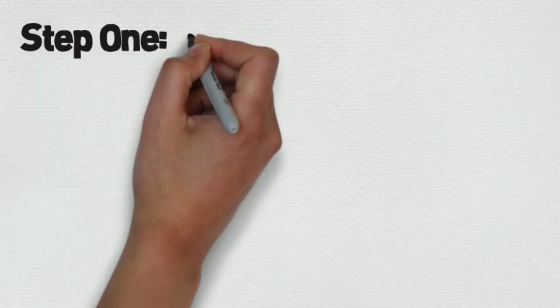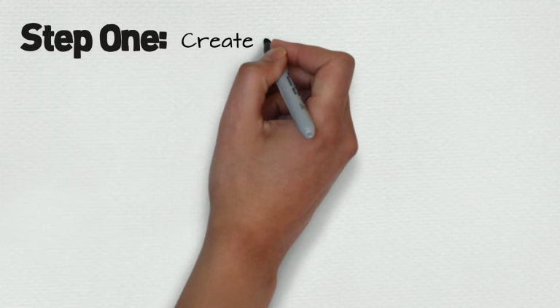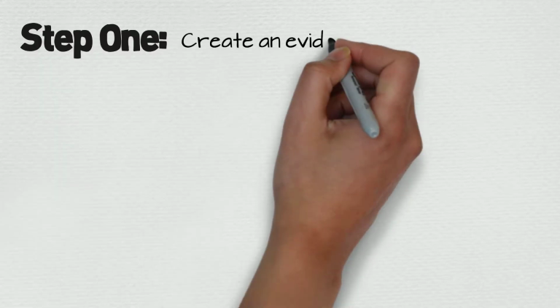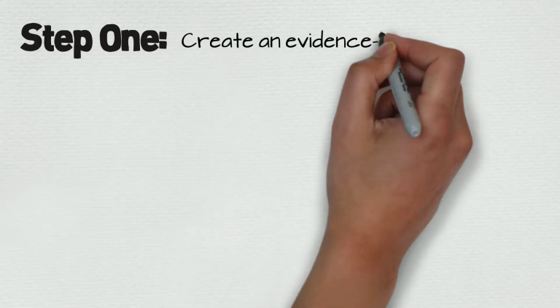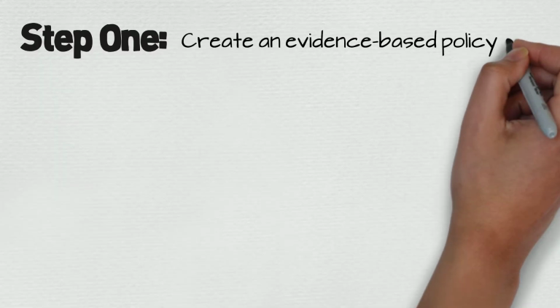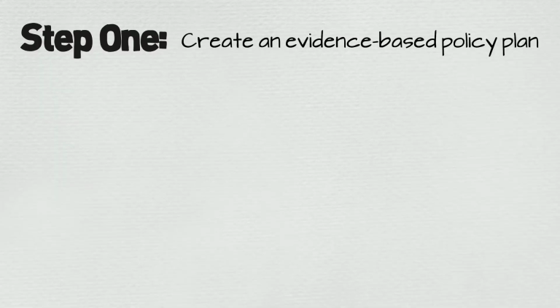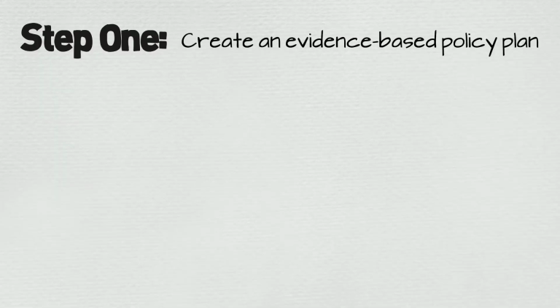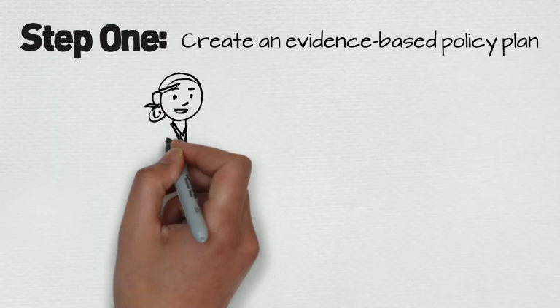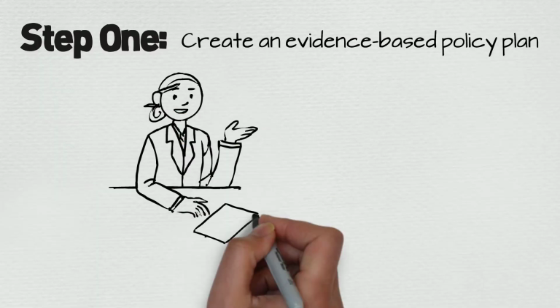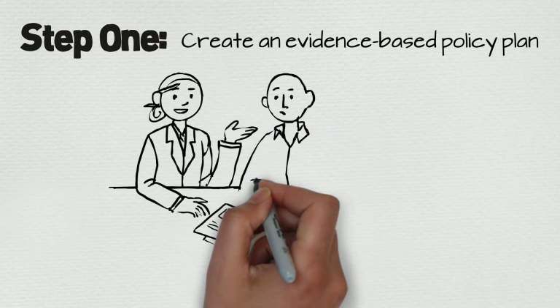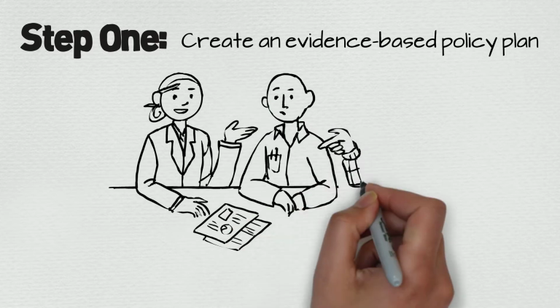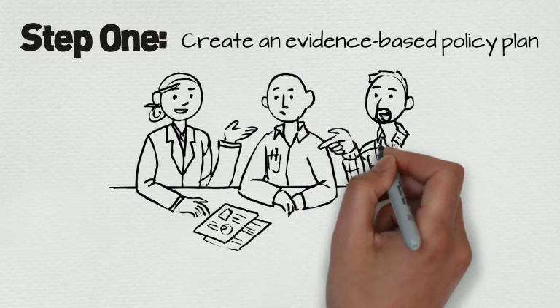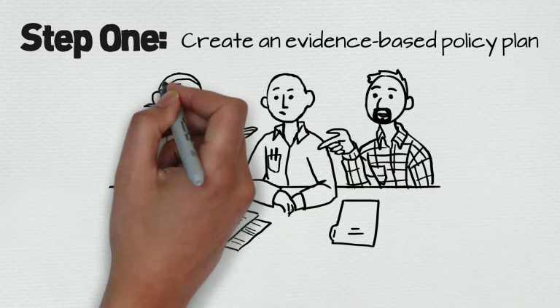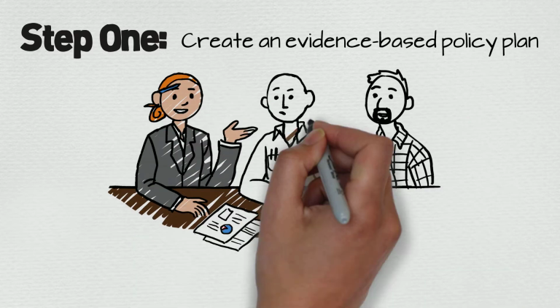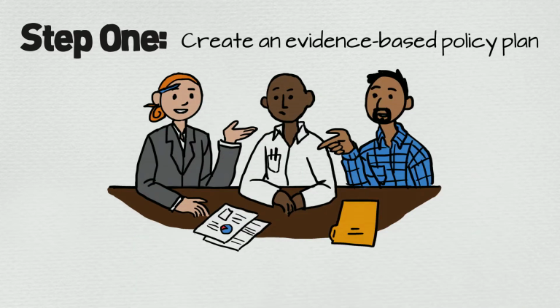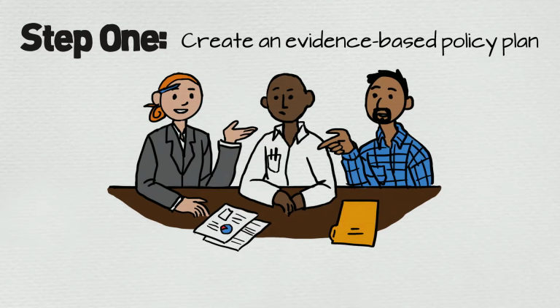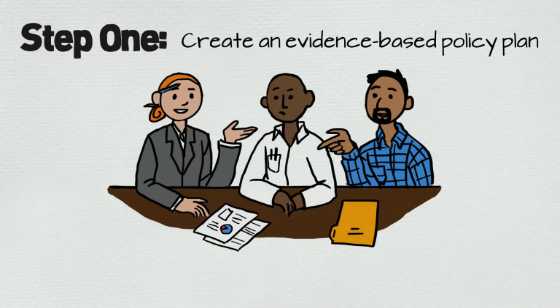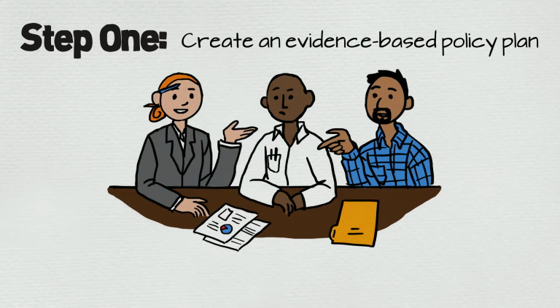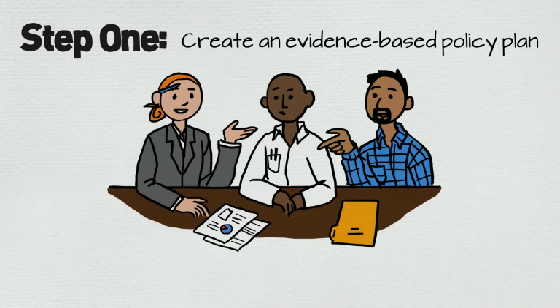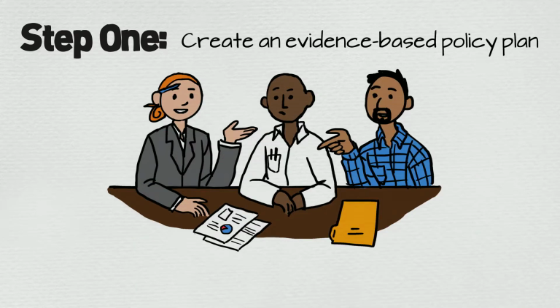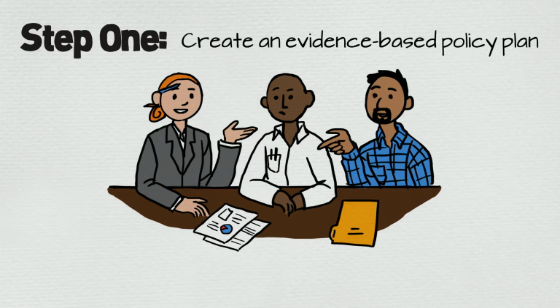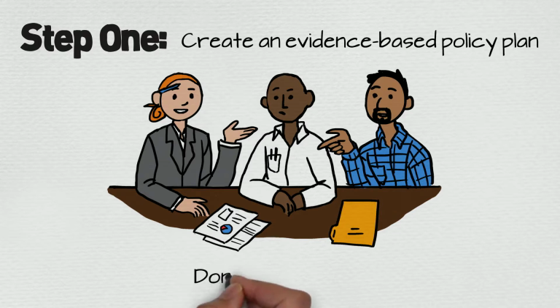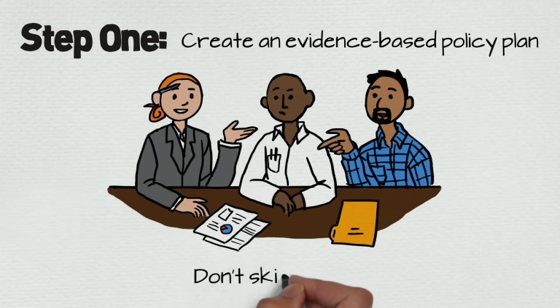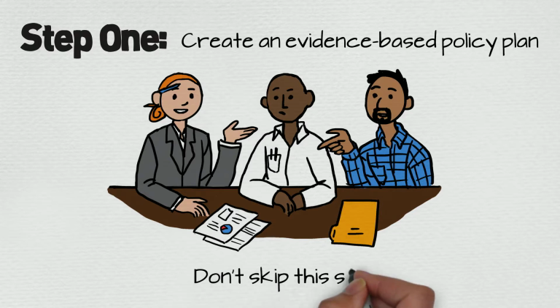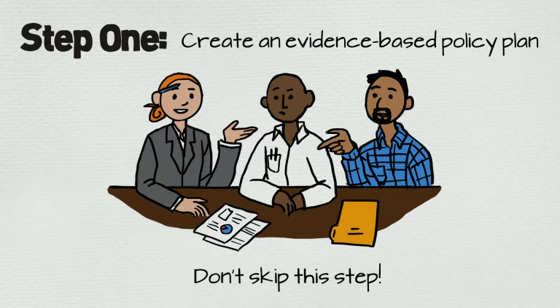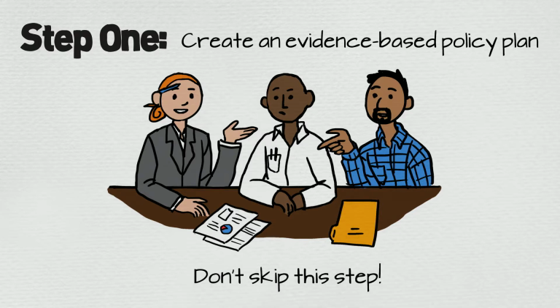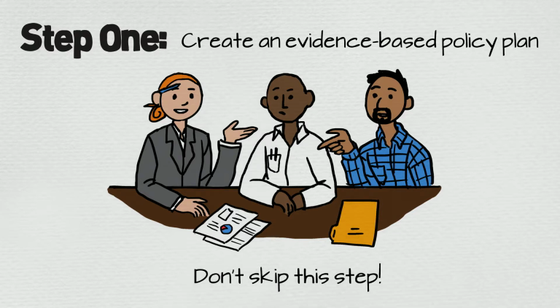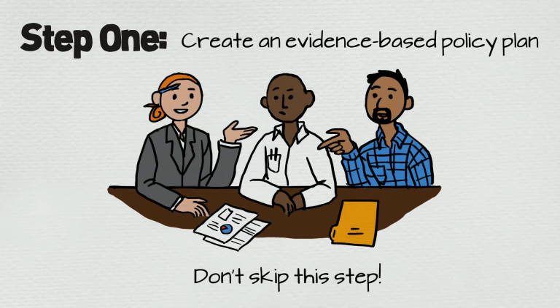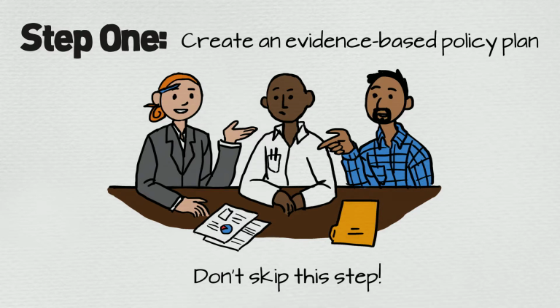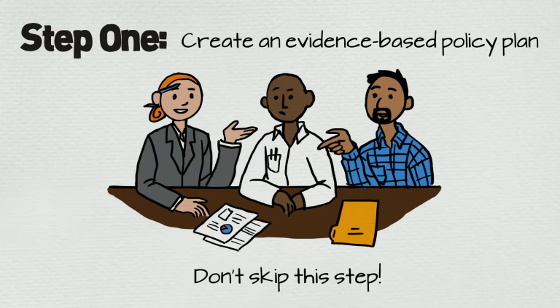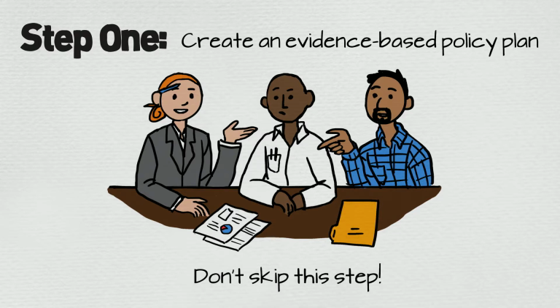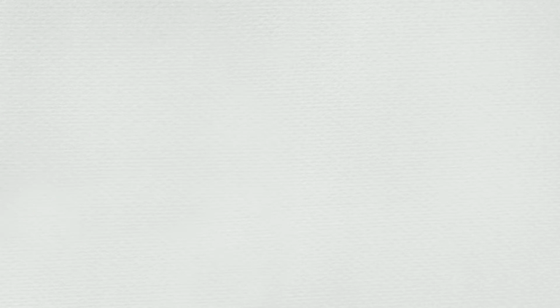Step 1: Create an evidence-based policy plan. This is where you work with local experts and grassroots organizations to develop a watertight, proven policy solution. Don't skip this step — this research sets you up for success throughout your campaign.